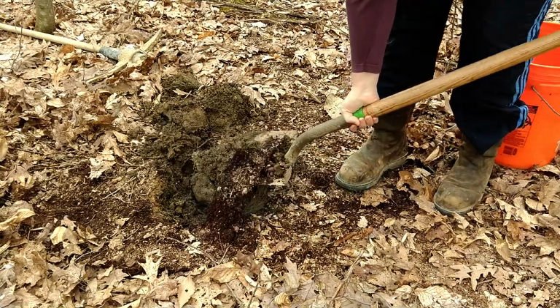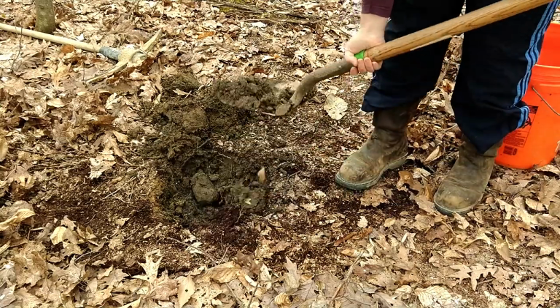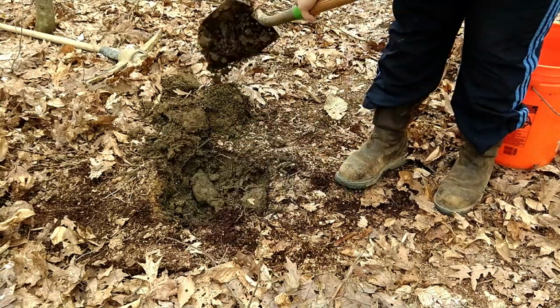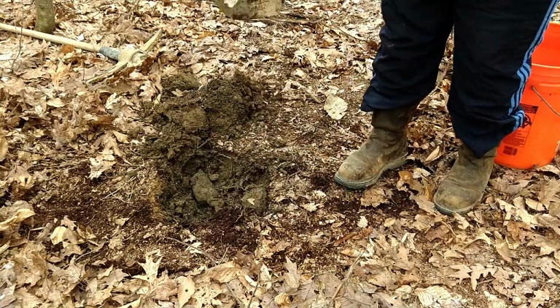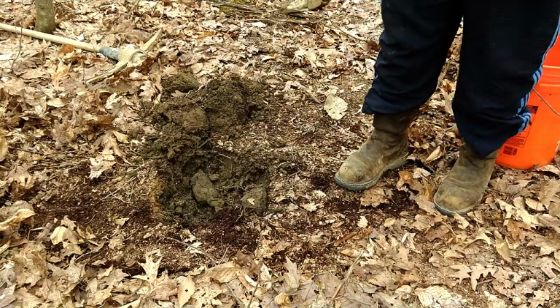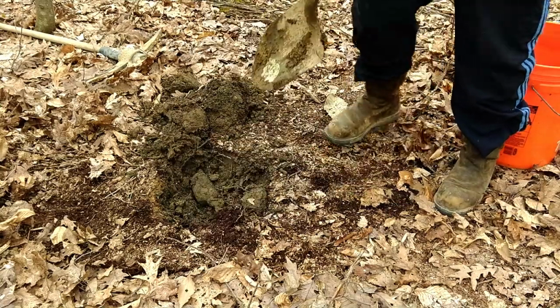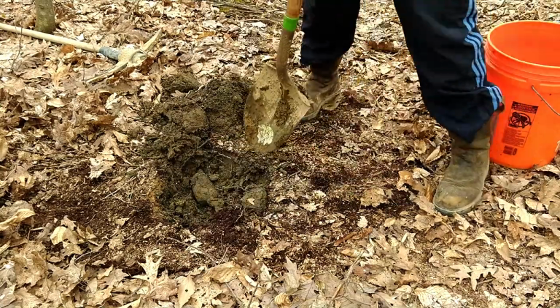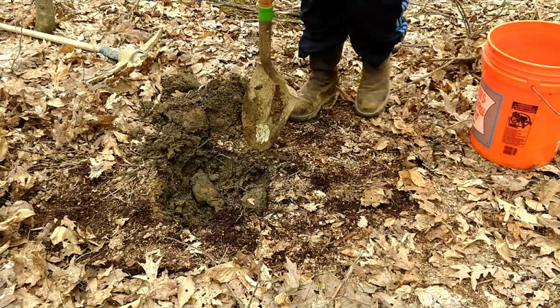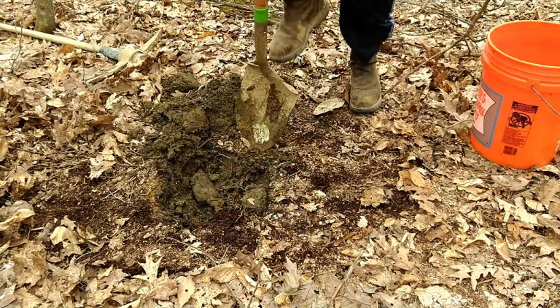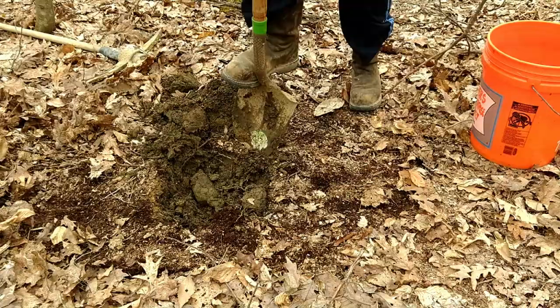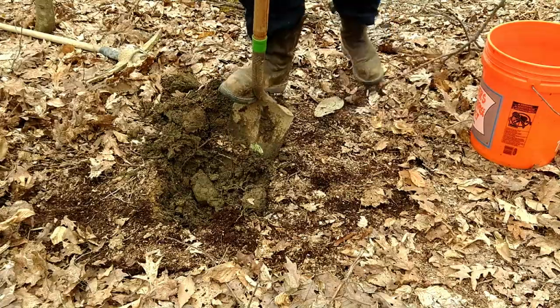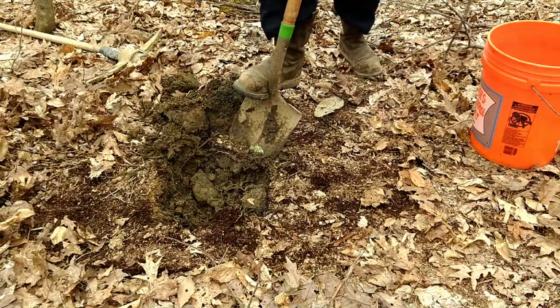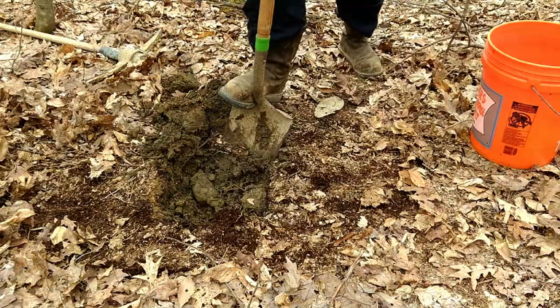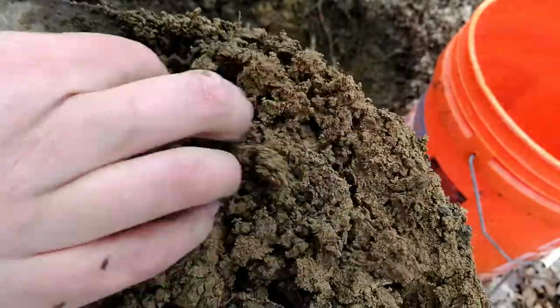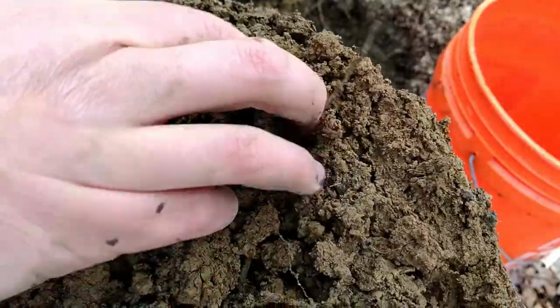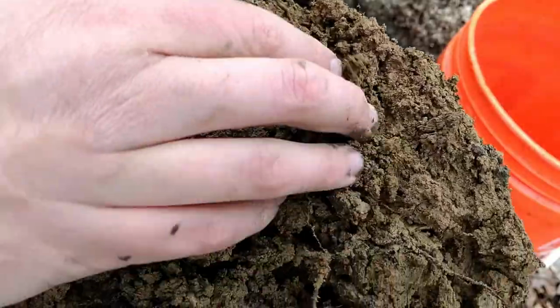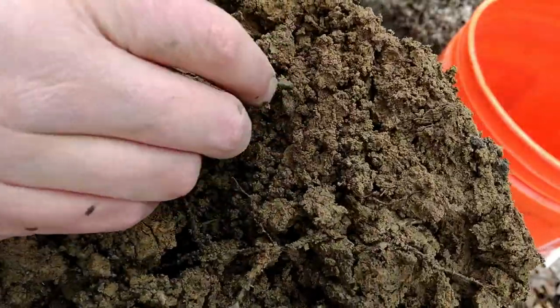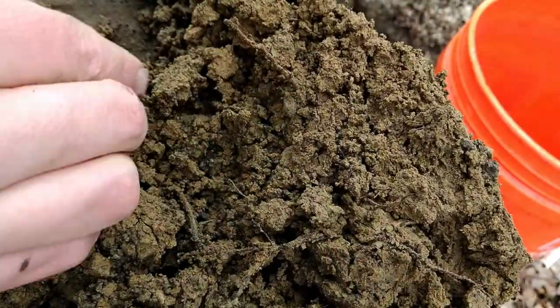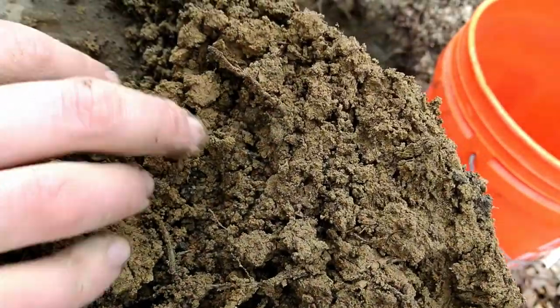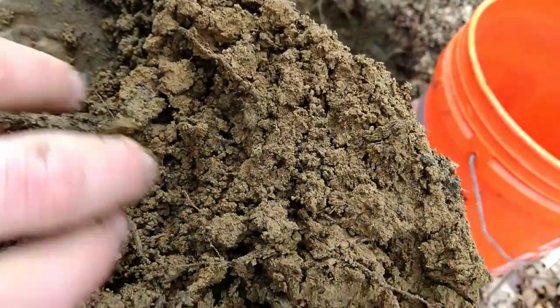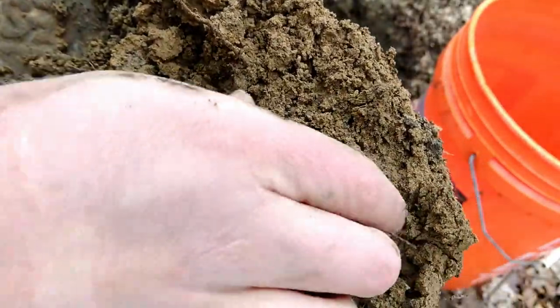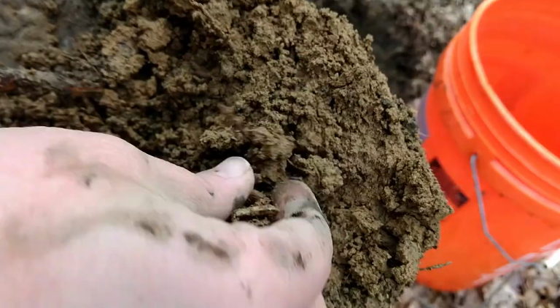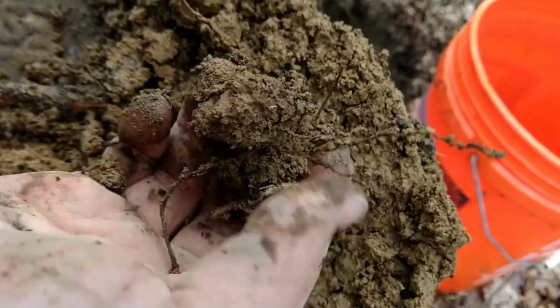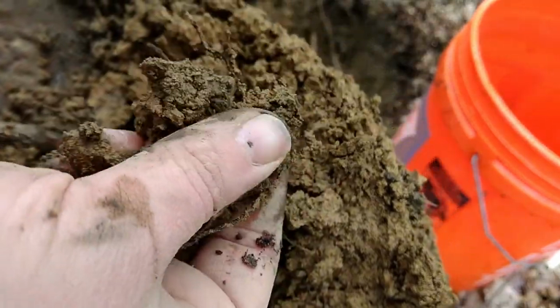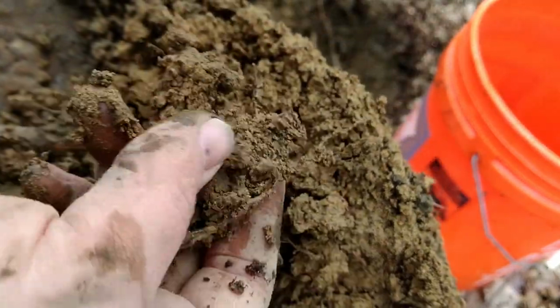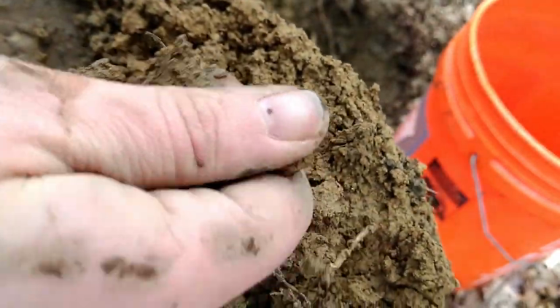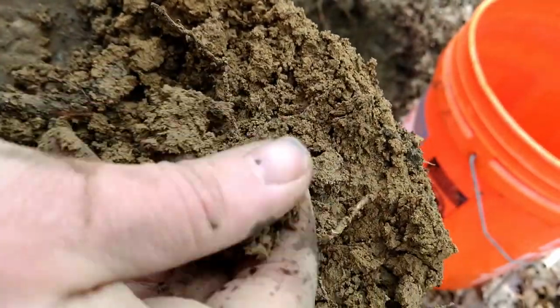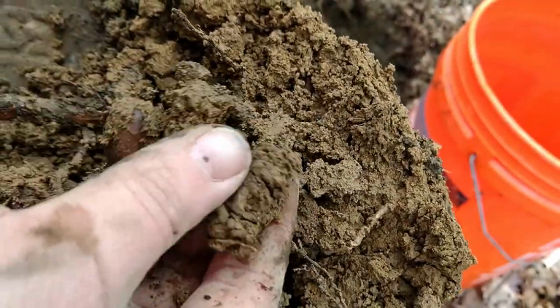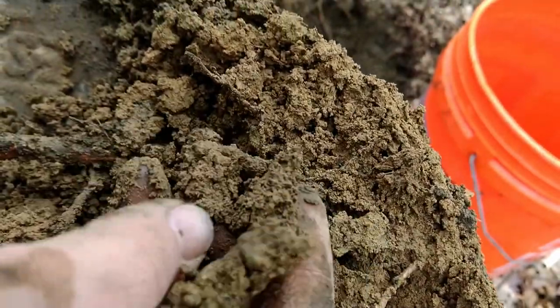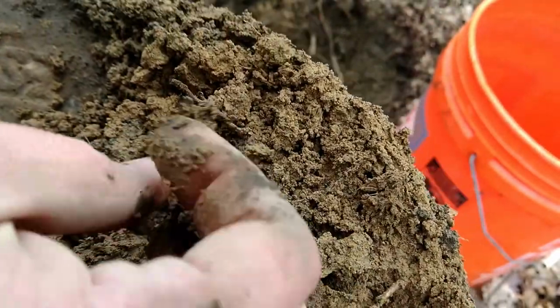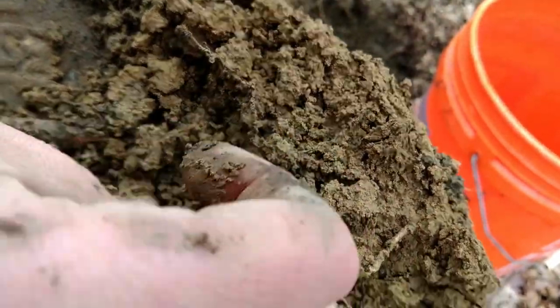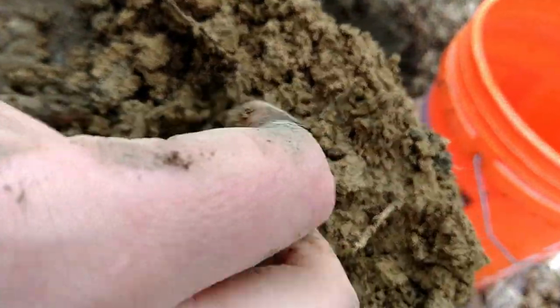The topsoil may be about six inches deep here. Some places have no topsoil and you'll reach the subsoil almost immediately. Other places you'll have to dig down over a foot, but the change is almost always visible. Our subsoil is a lot more yellow than our topsoil.